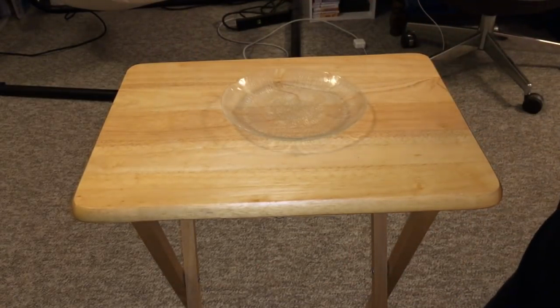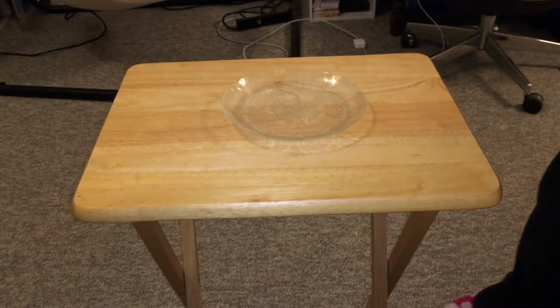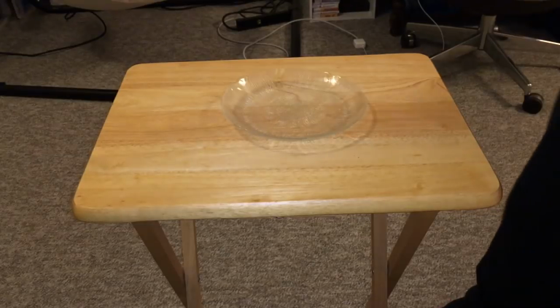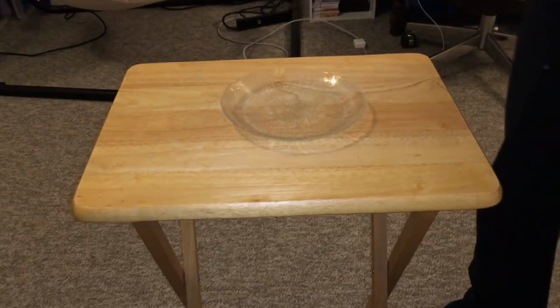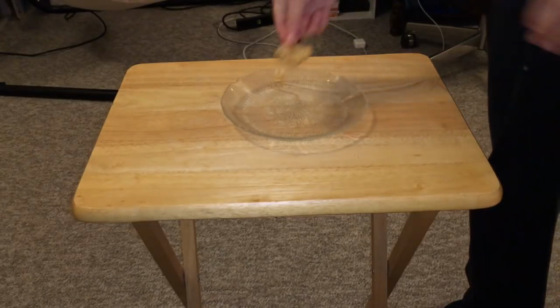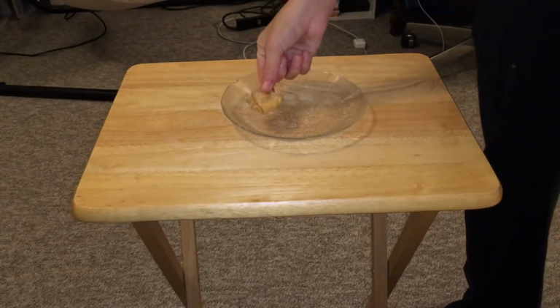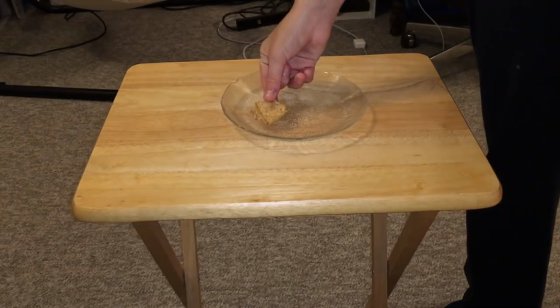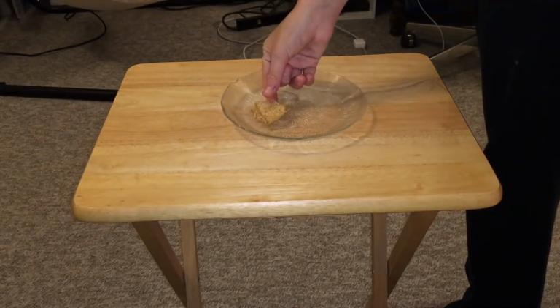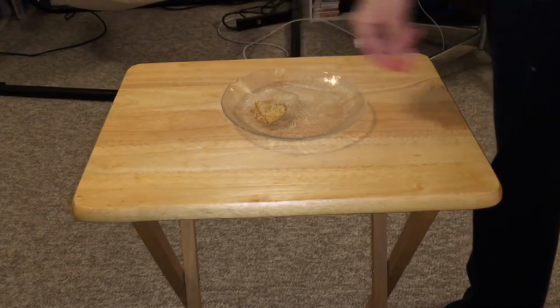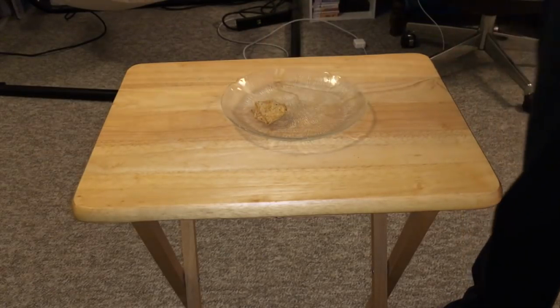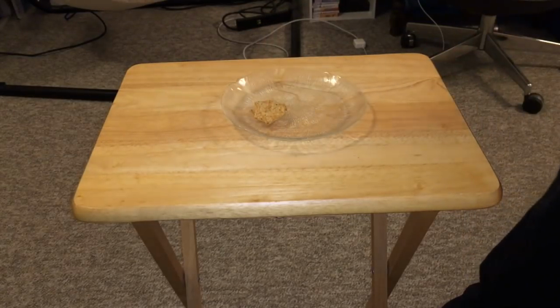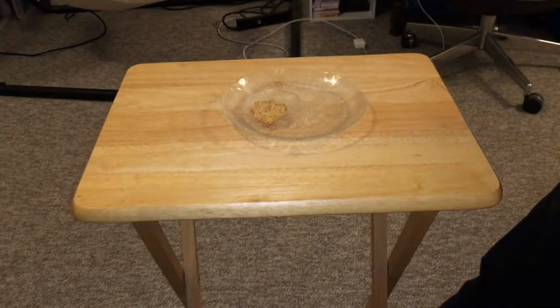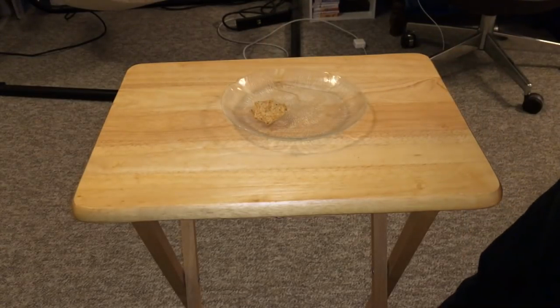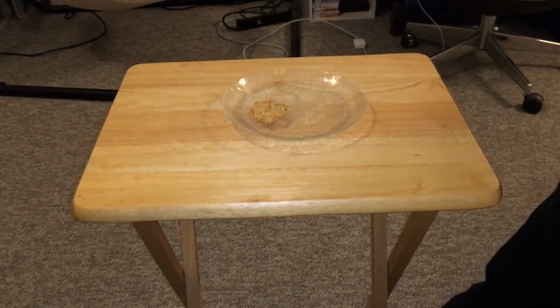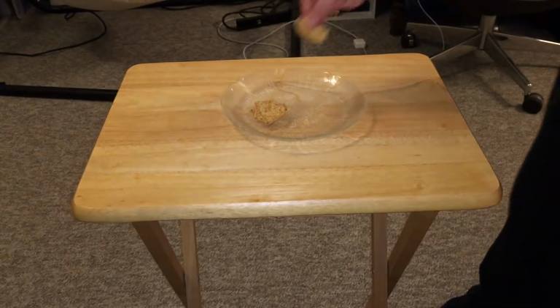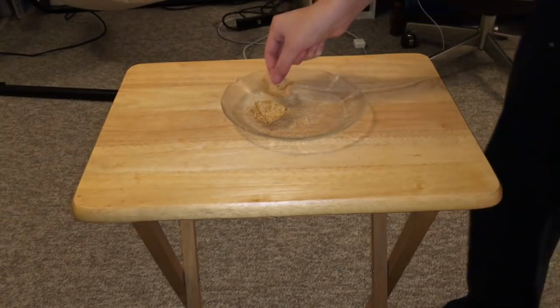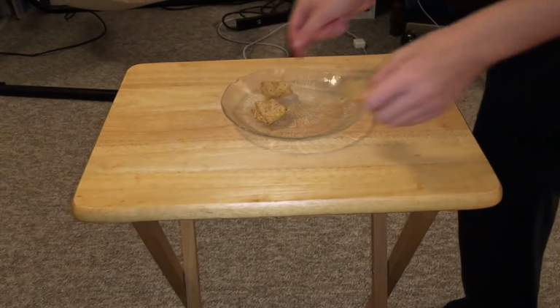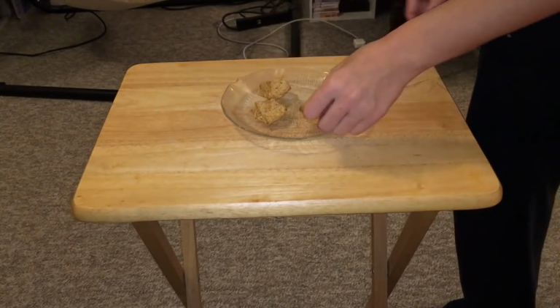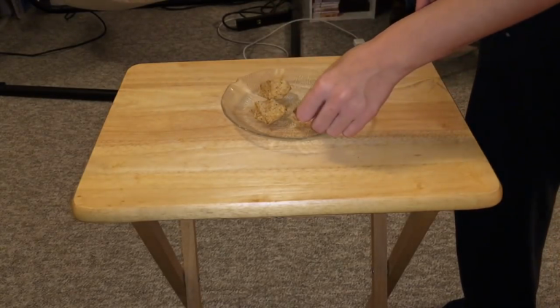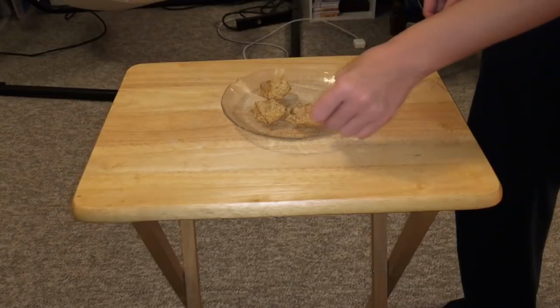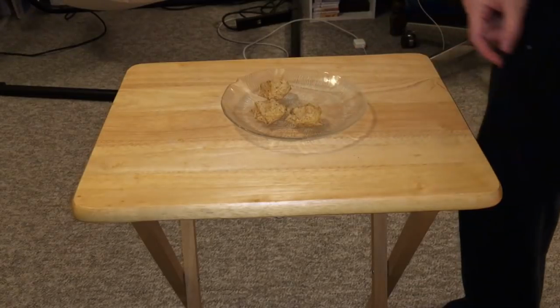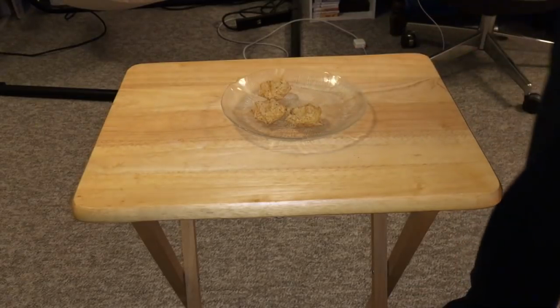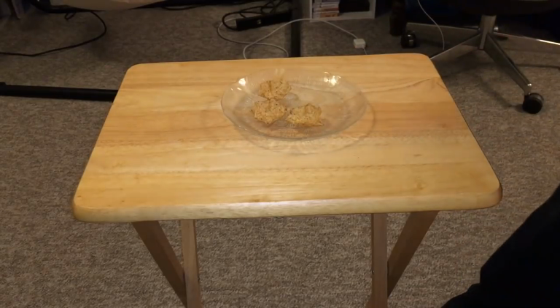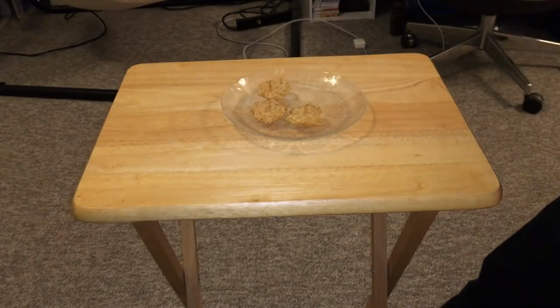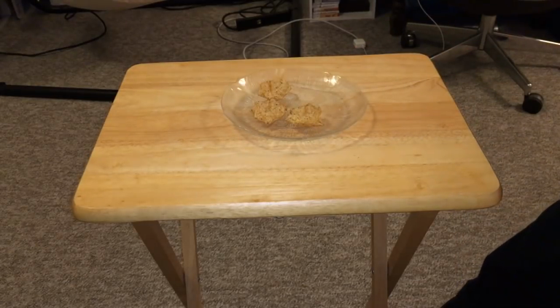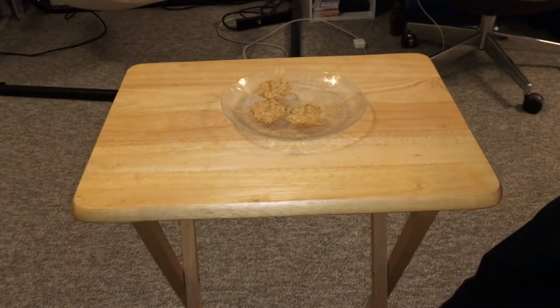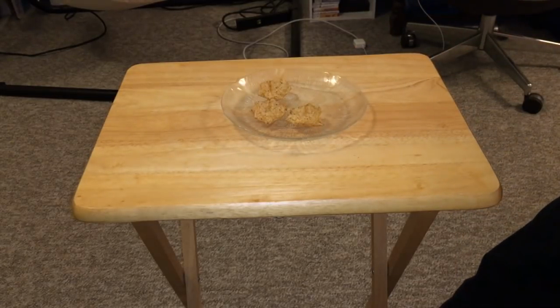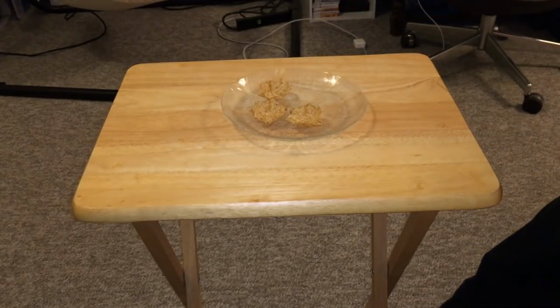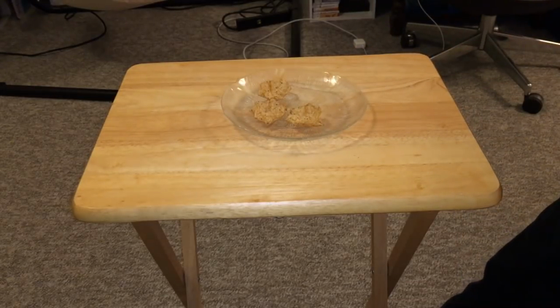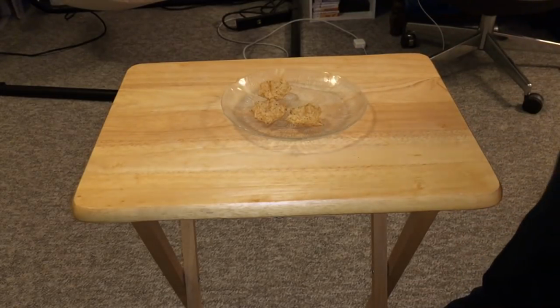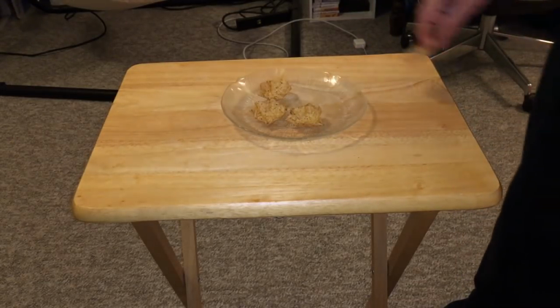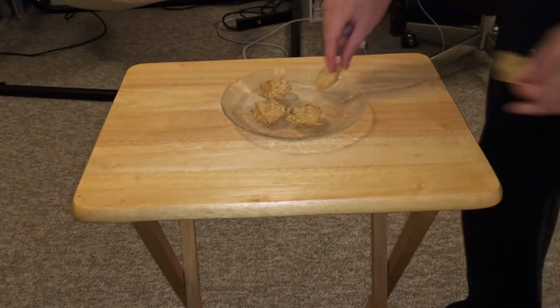To start off, I'm going to be using these corn chips as the crust. These are not the healthiest things for them; however, they're only going to get this as a one-time treat.